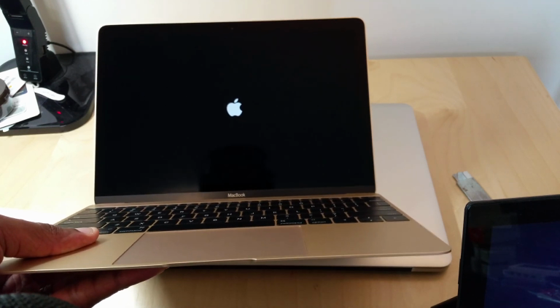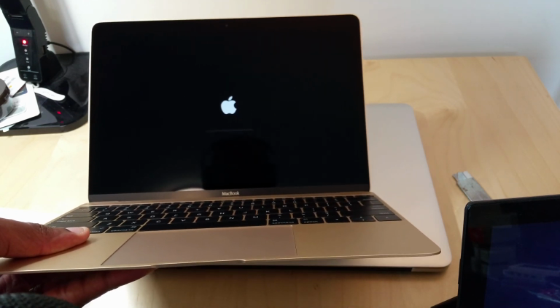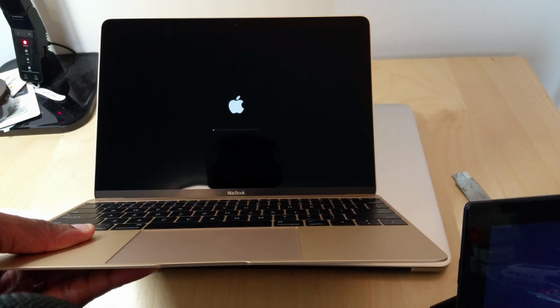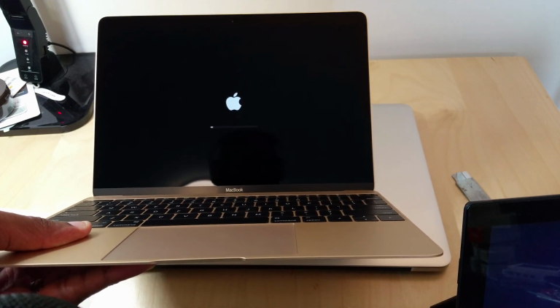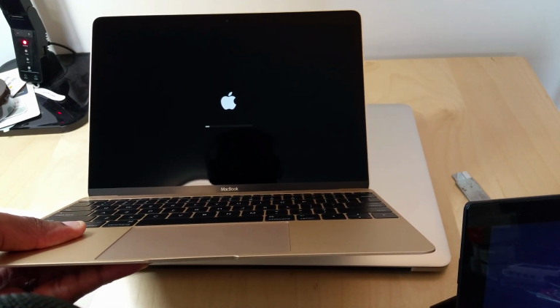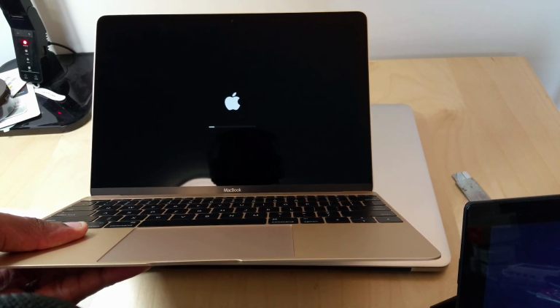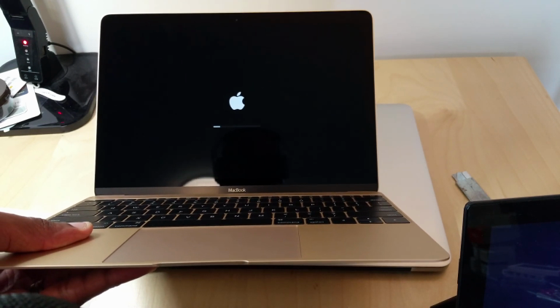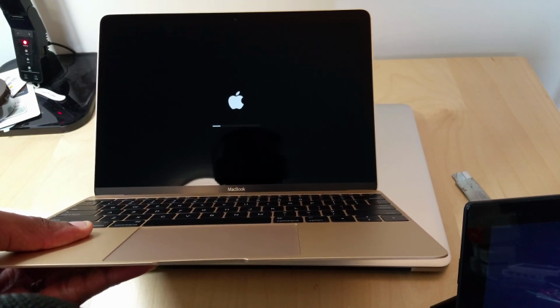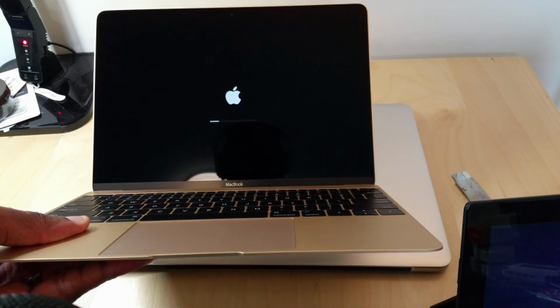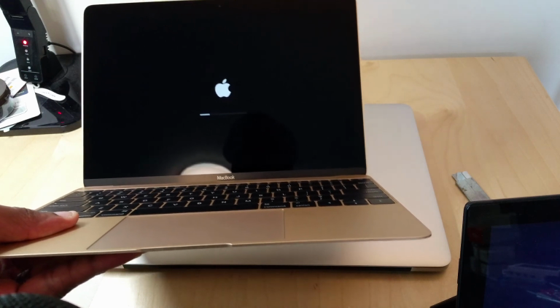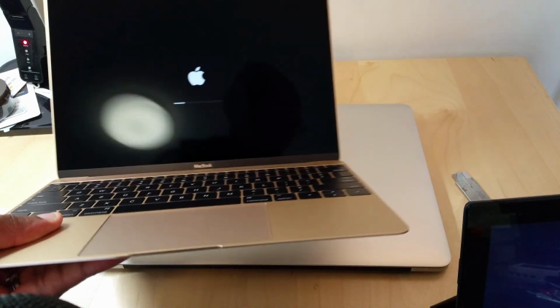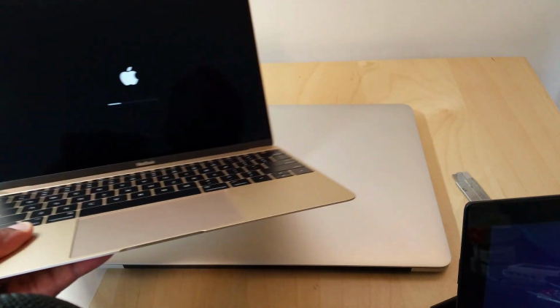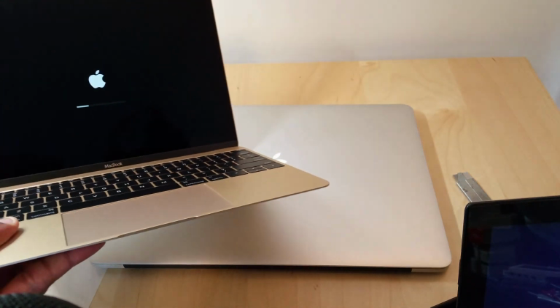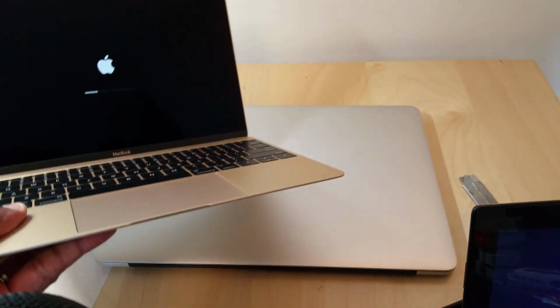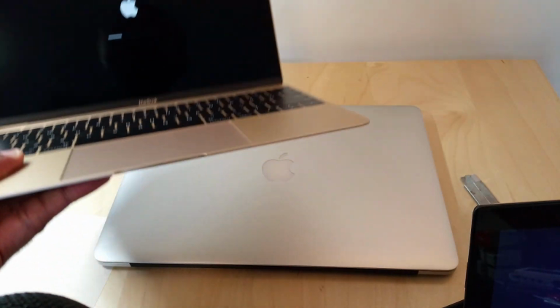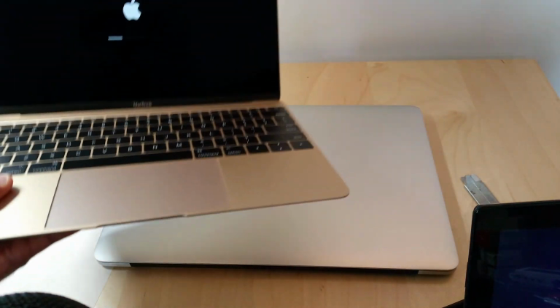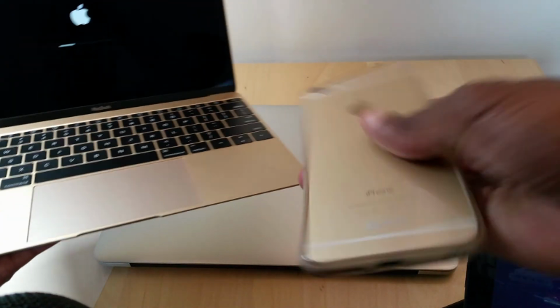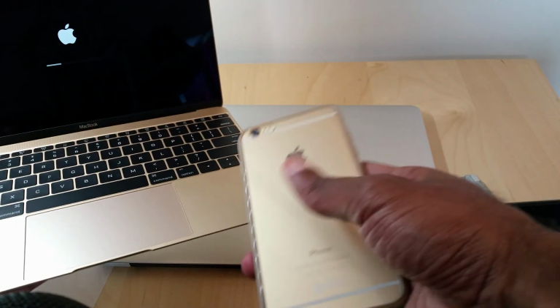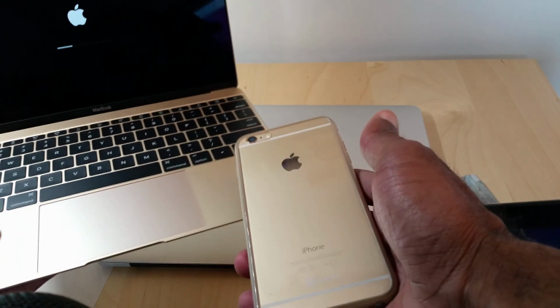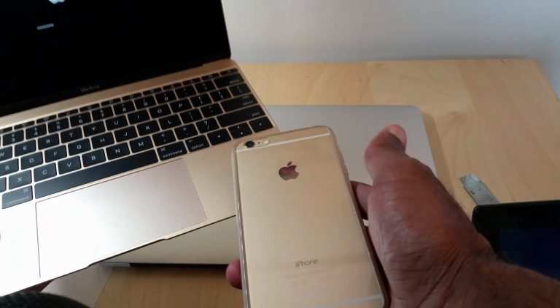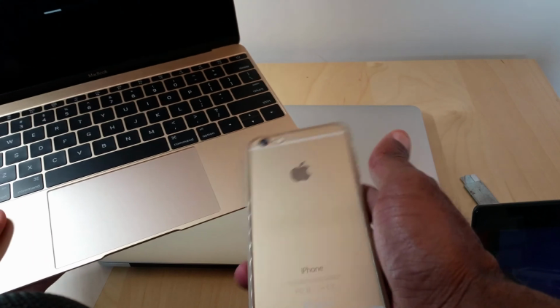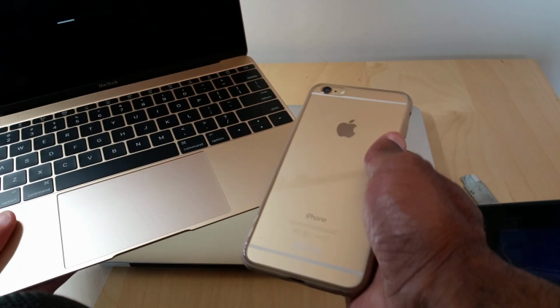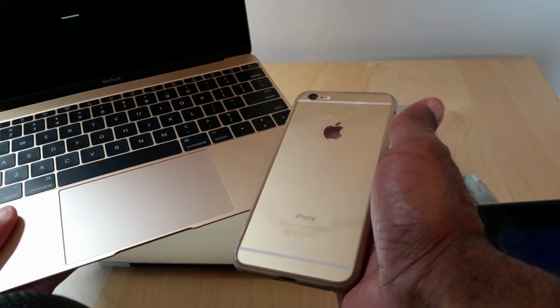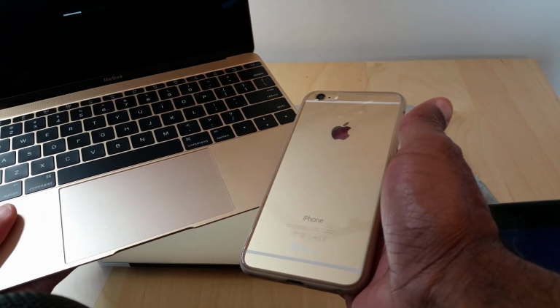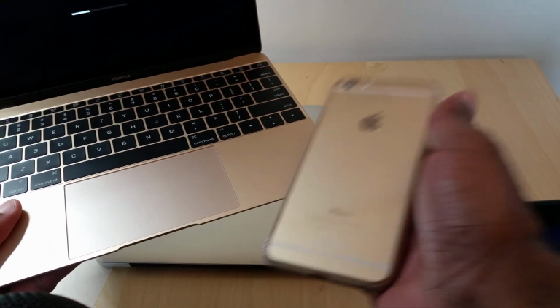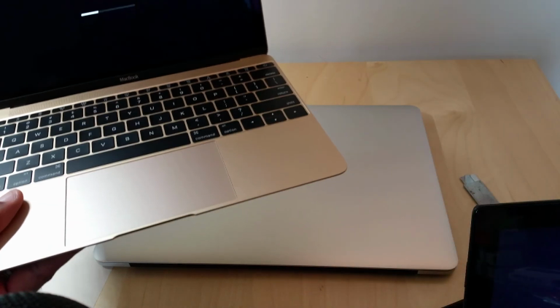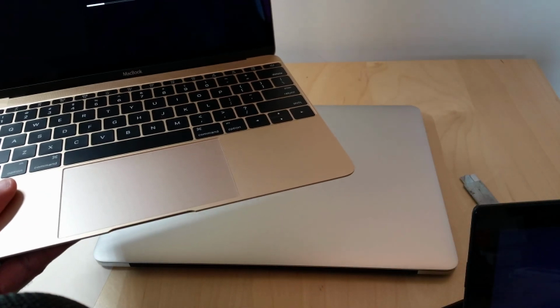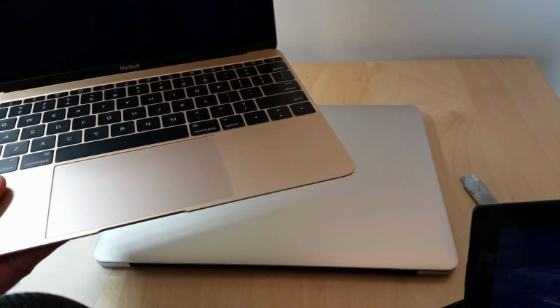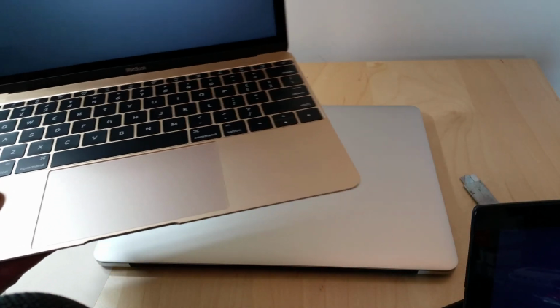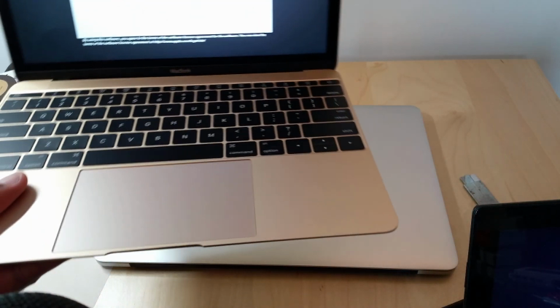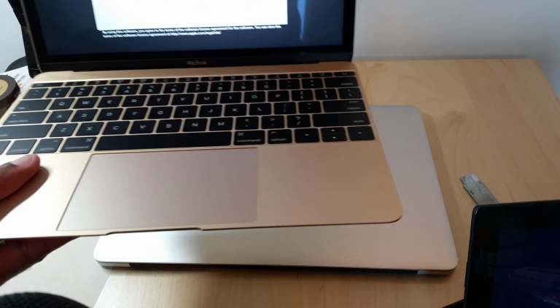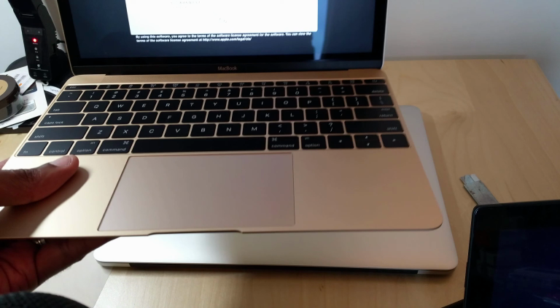The gold — I really like the gold. It's more like a champagne color; it's not really super gold. It actually compares very nicely to the gold iPhone, so that's definitely very nice as well.